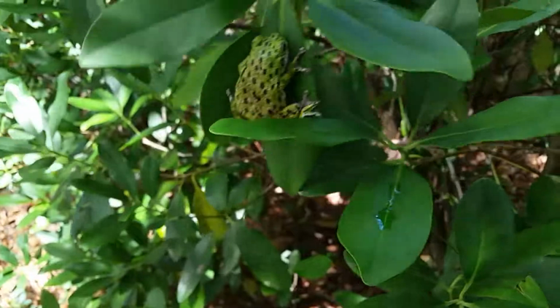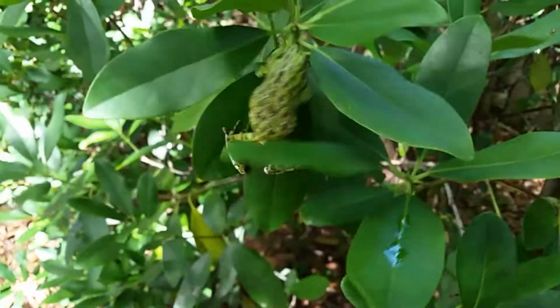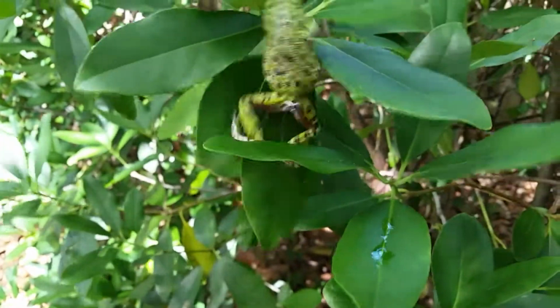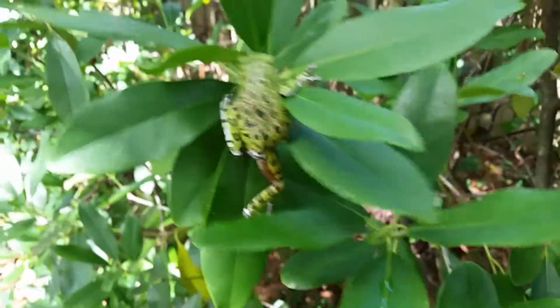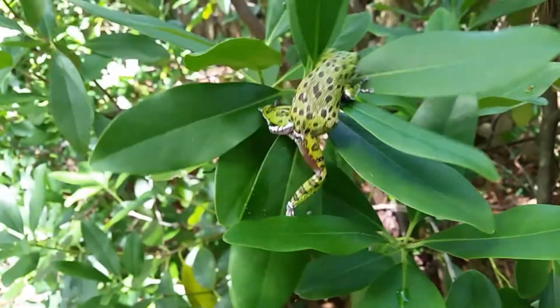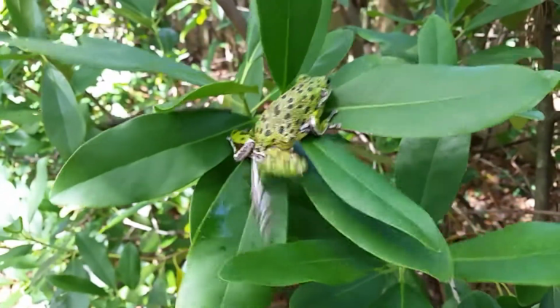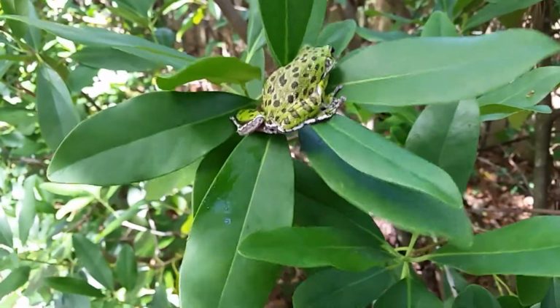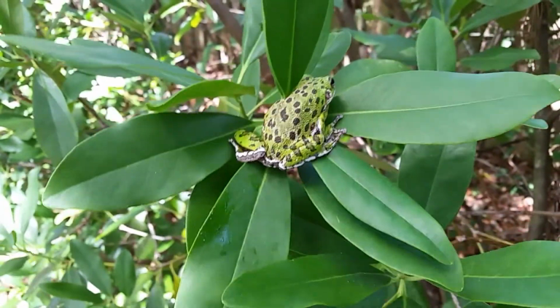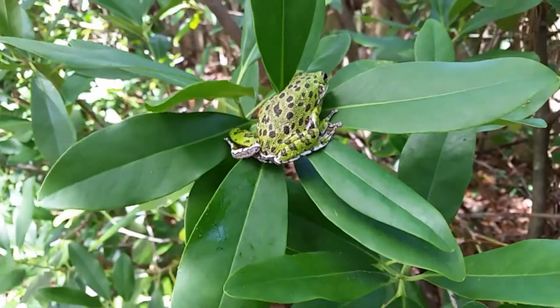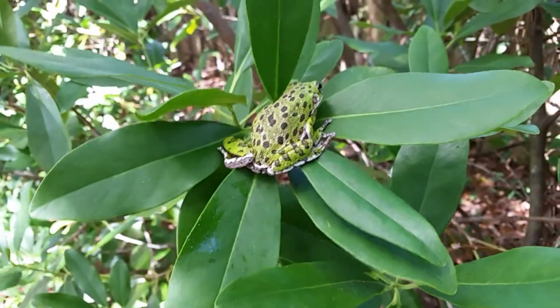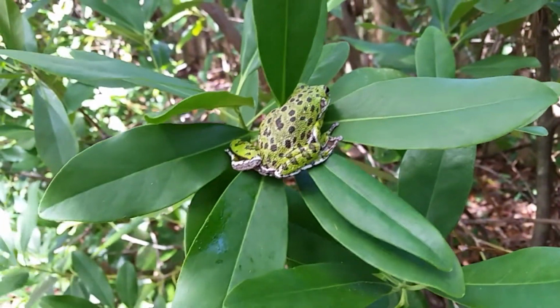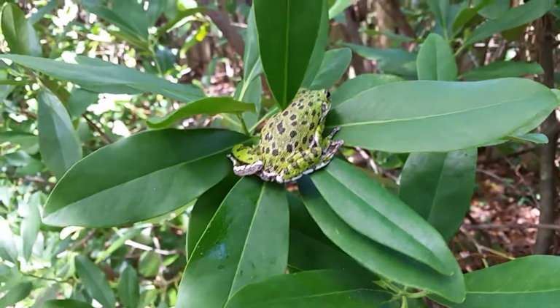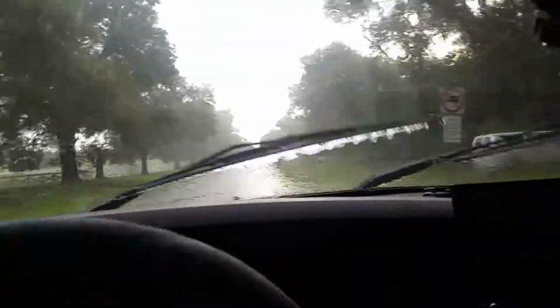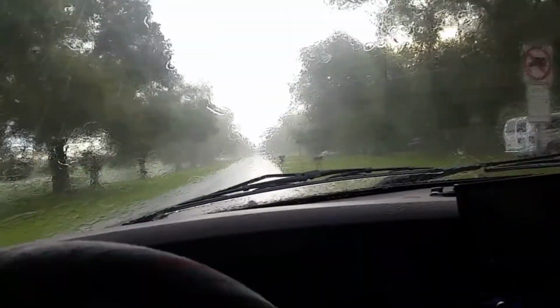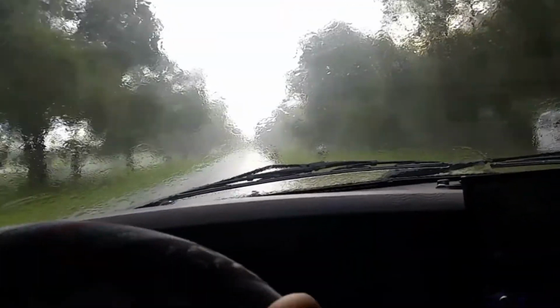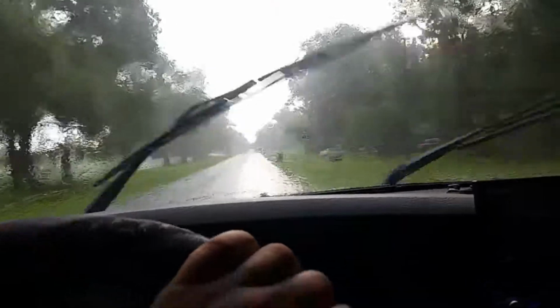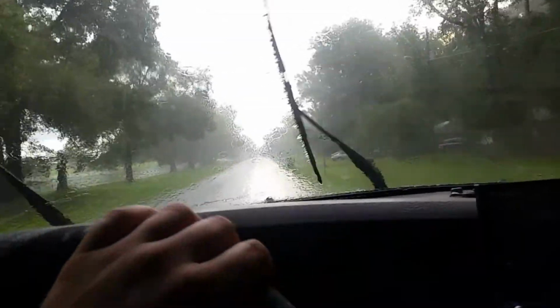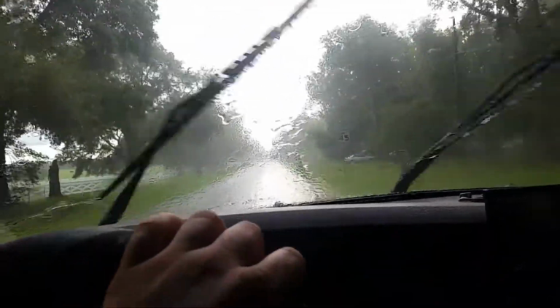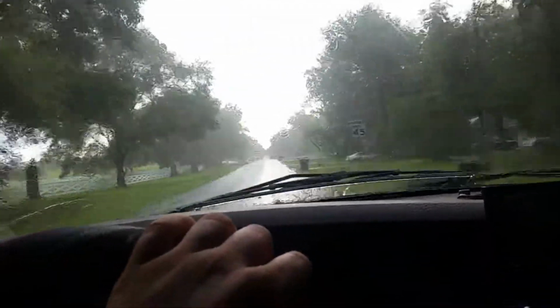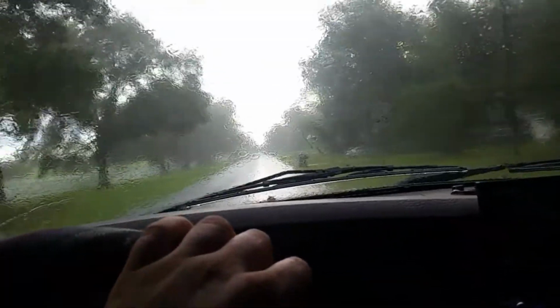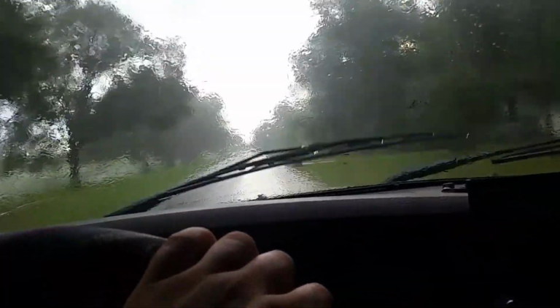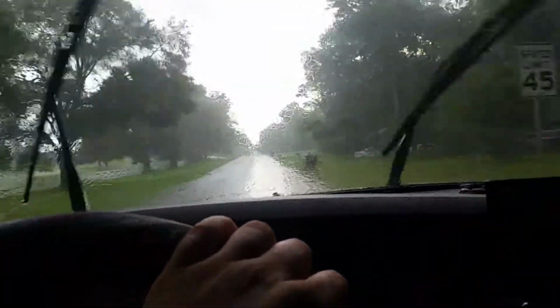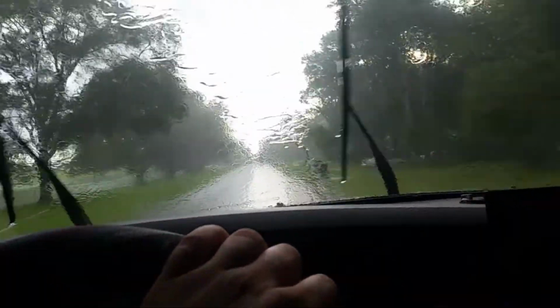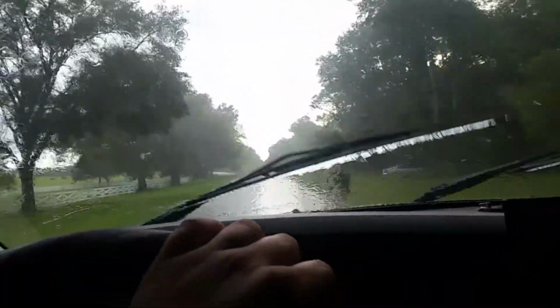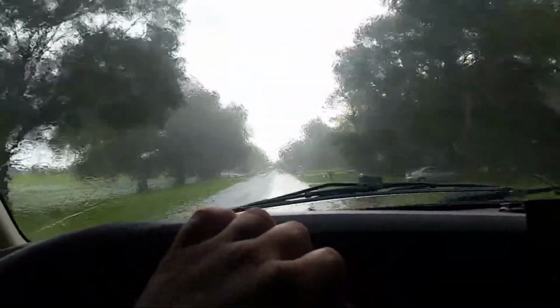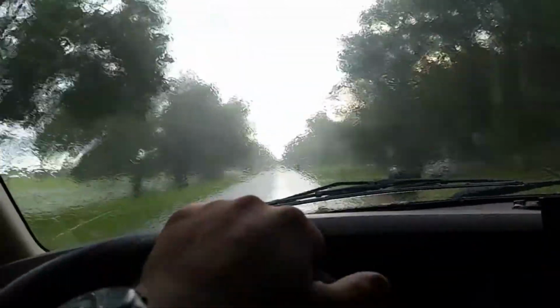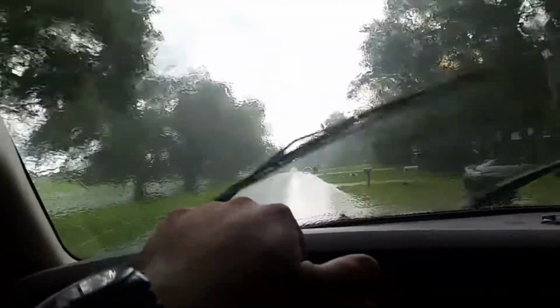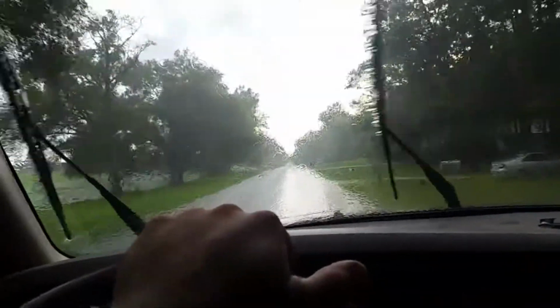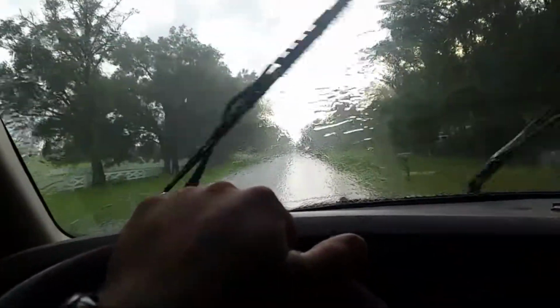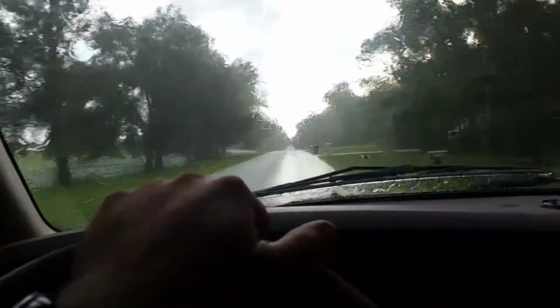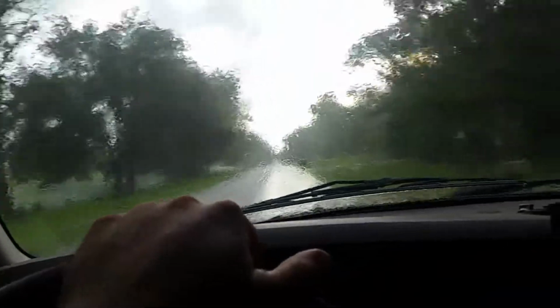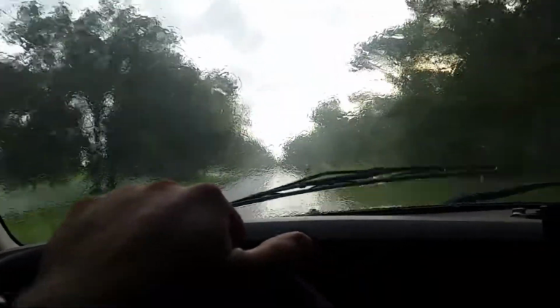Right there — look at that thing. That's truly one of the coolest tree frogs I've ever seen. That's the barking tree frog, and it's pouring down rain over here.